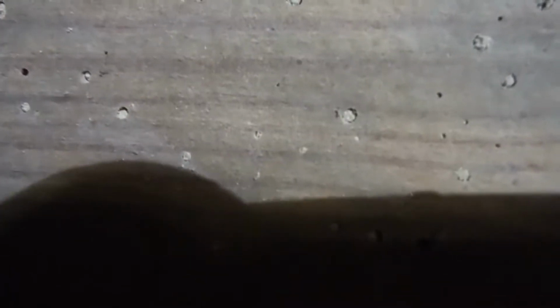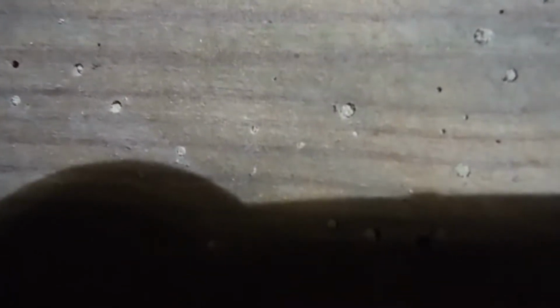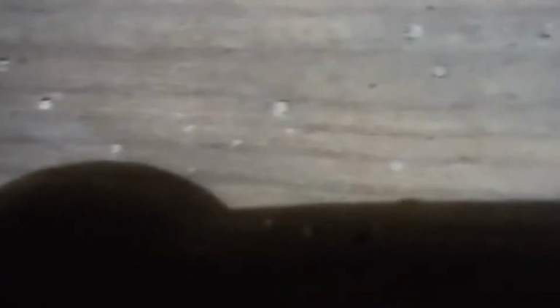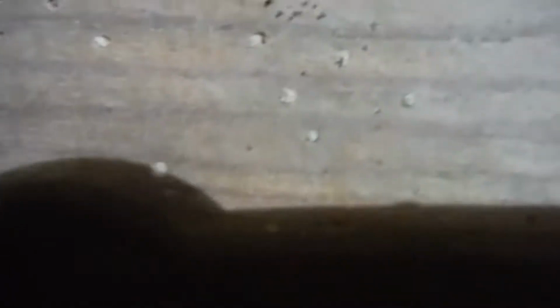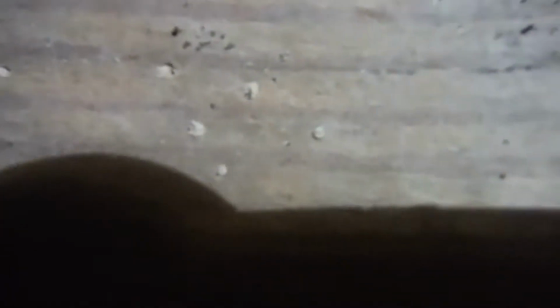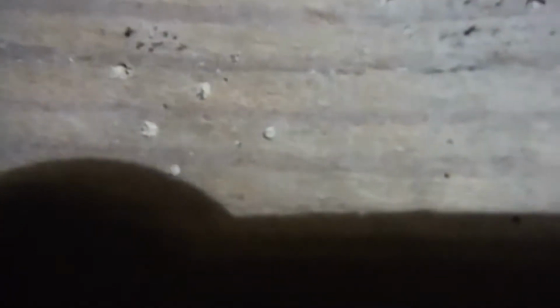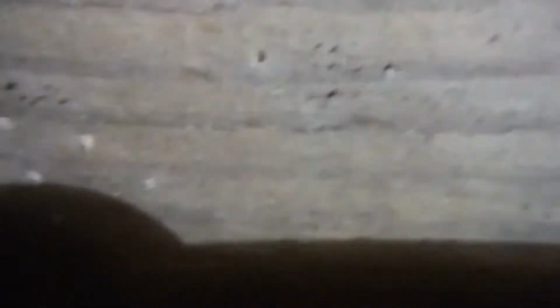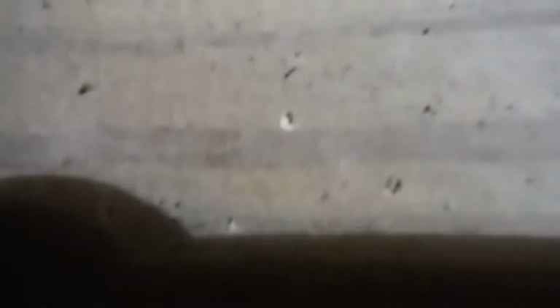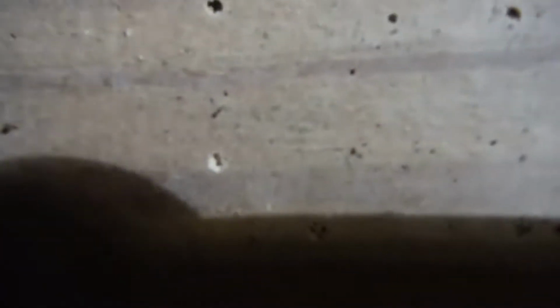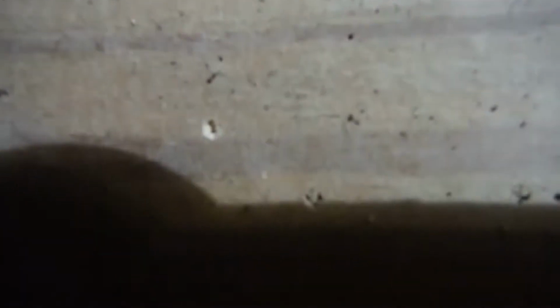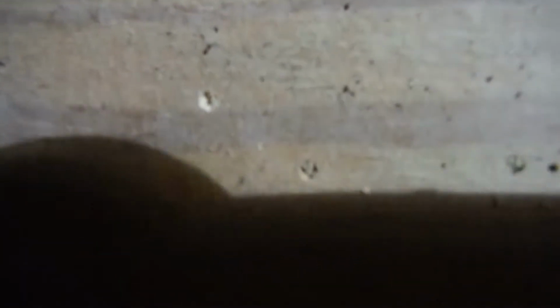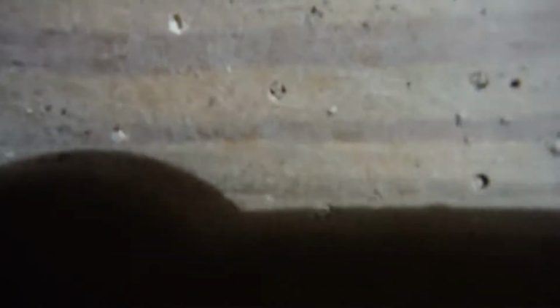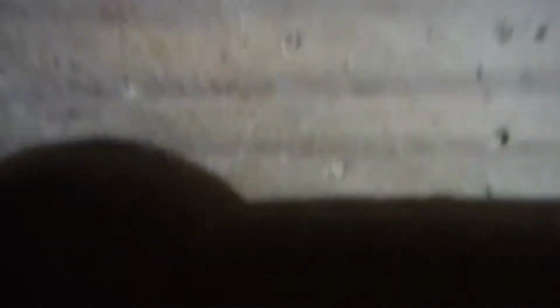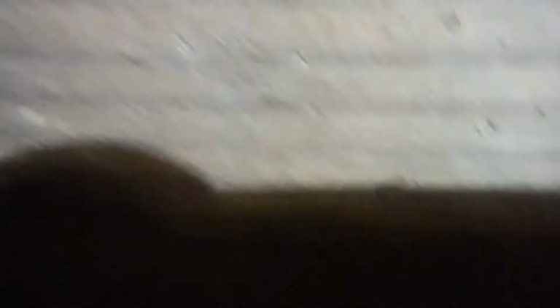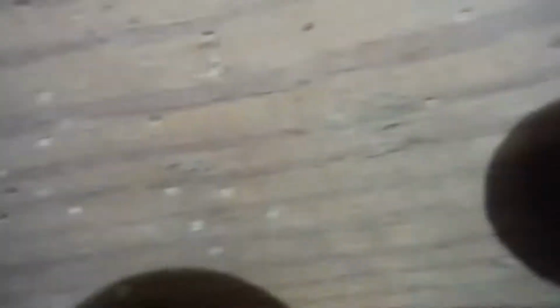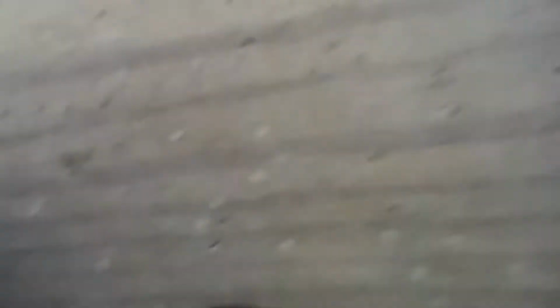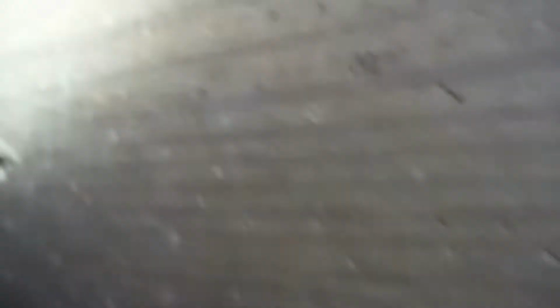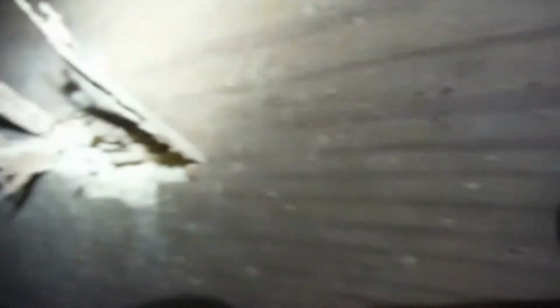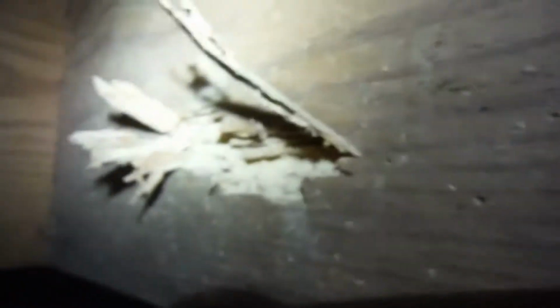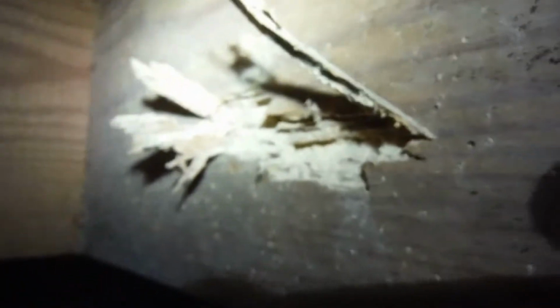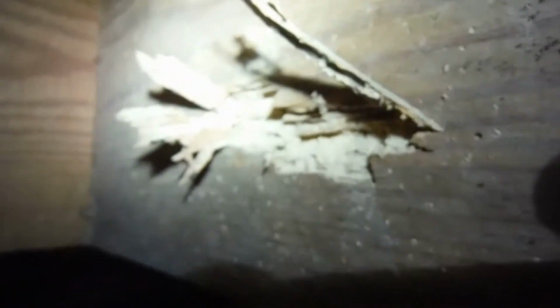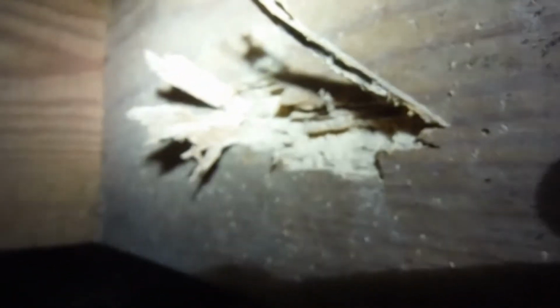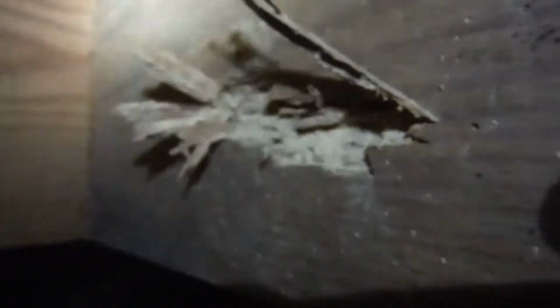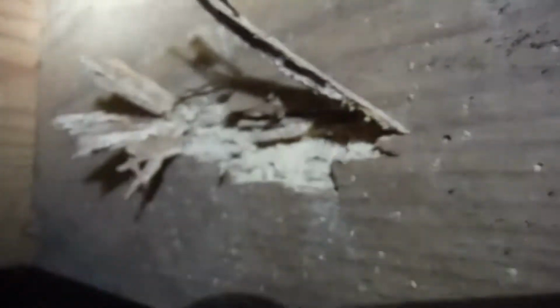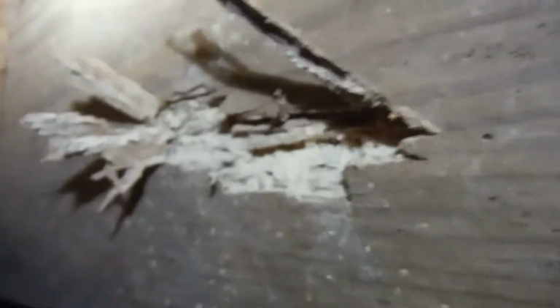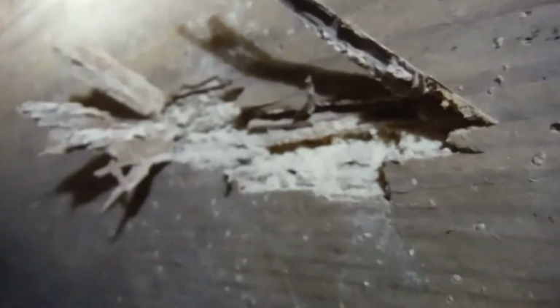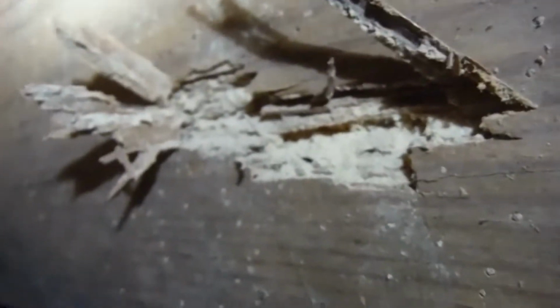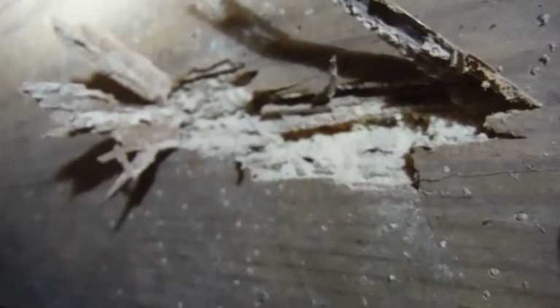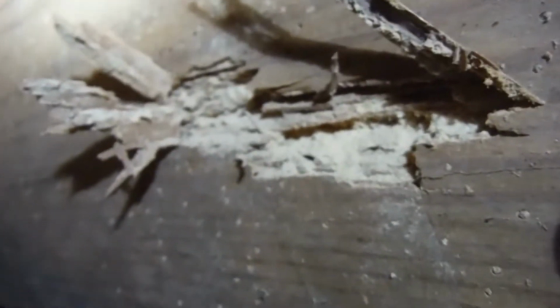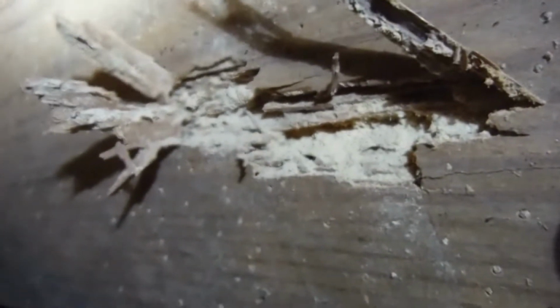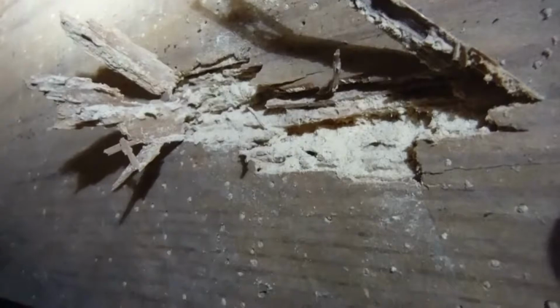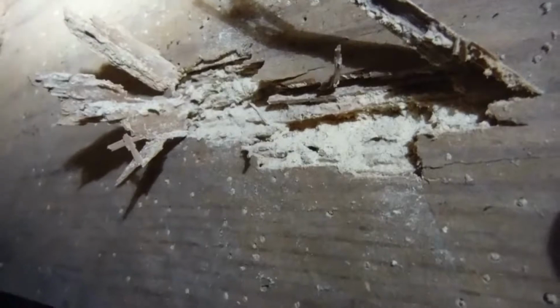You get these little eighth-inch or less holes, about the size of a pen tip, but they do just as much damage as termites when they've been in here for quite a long time.